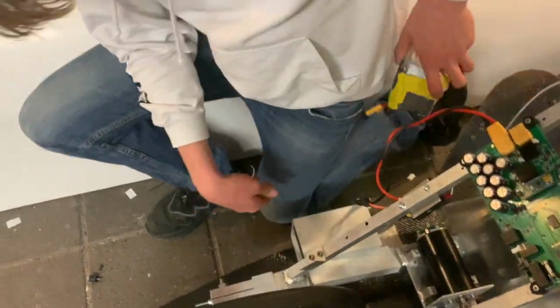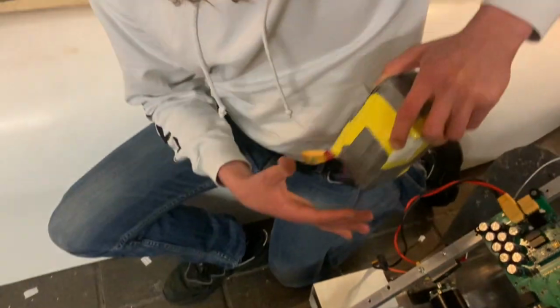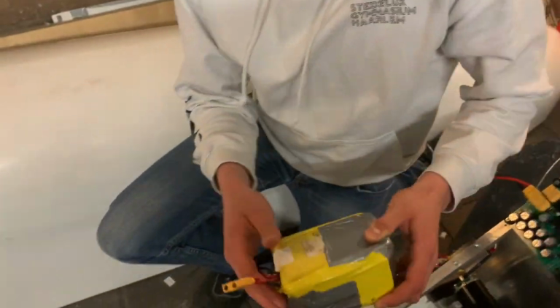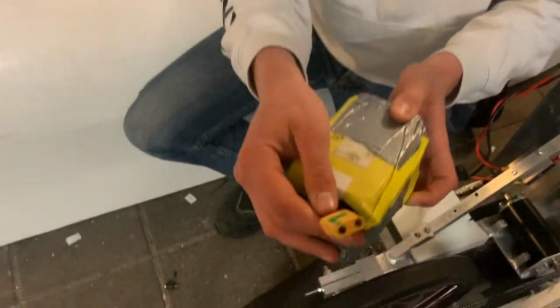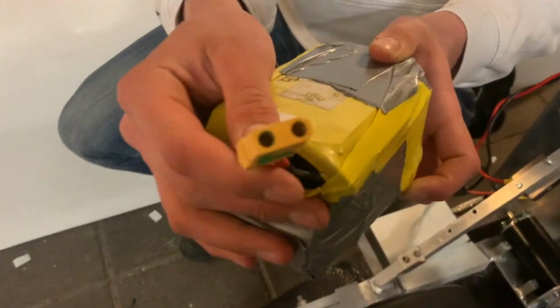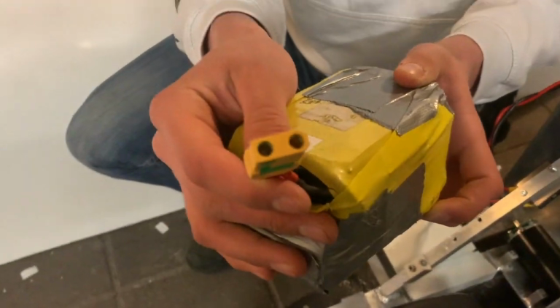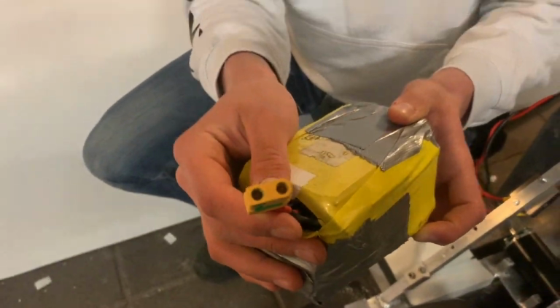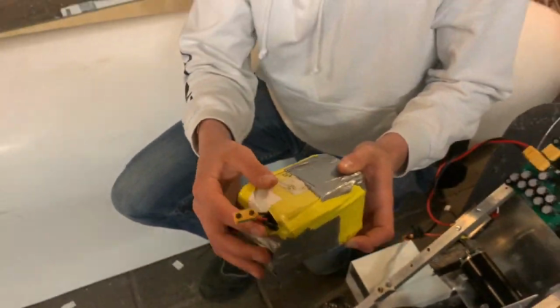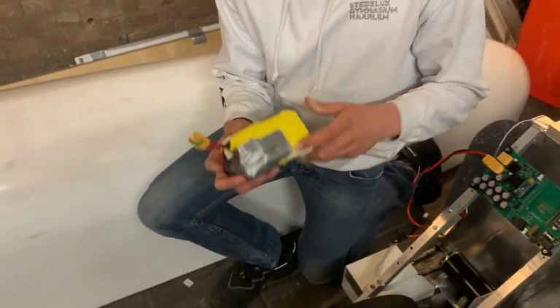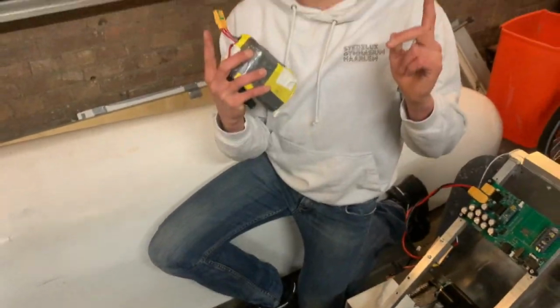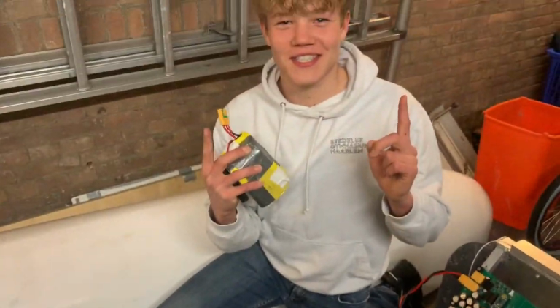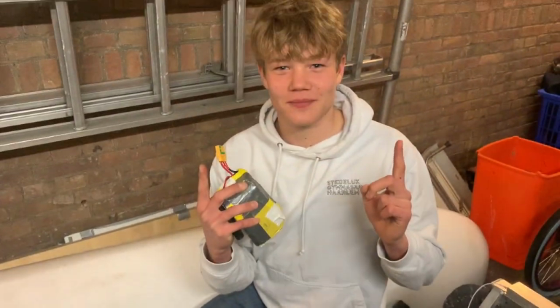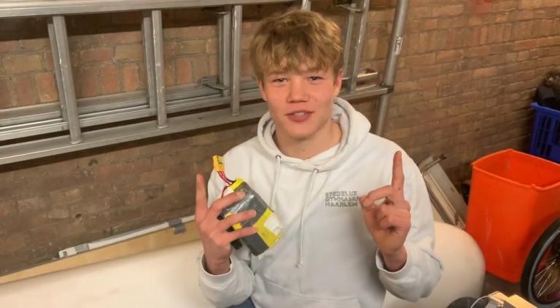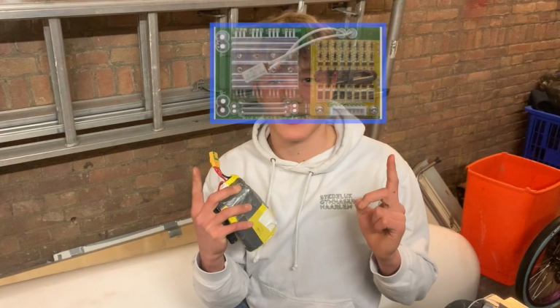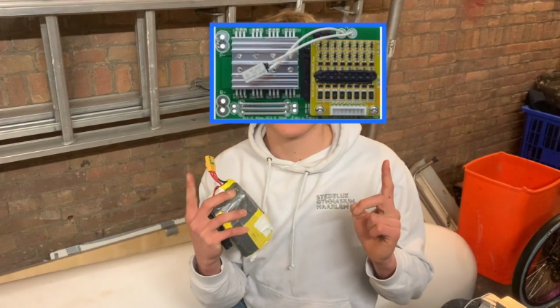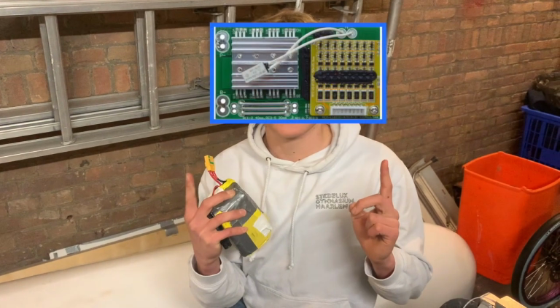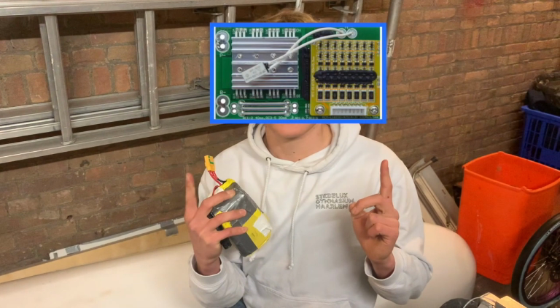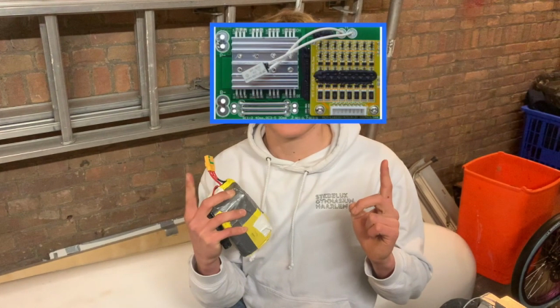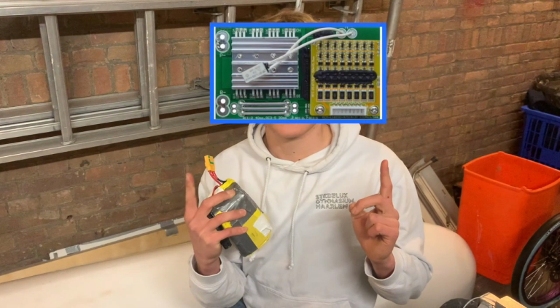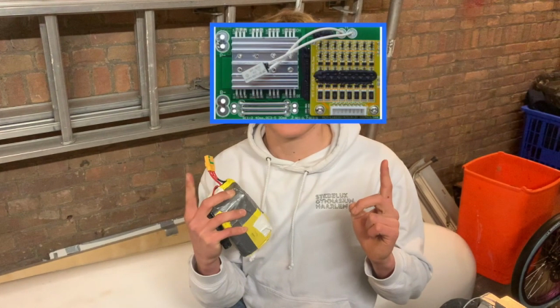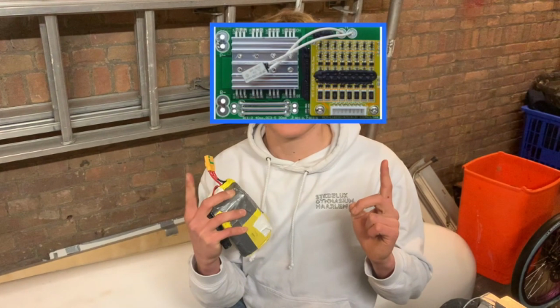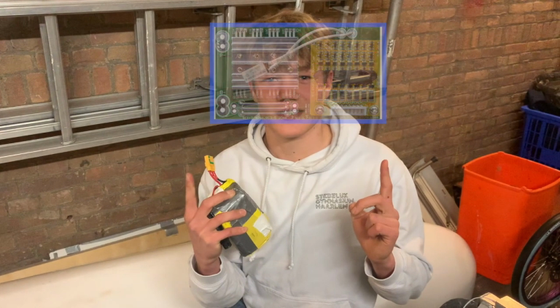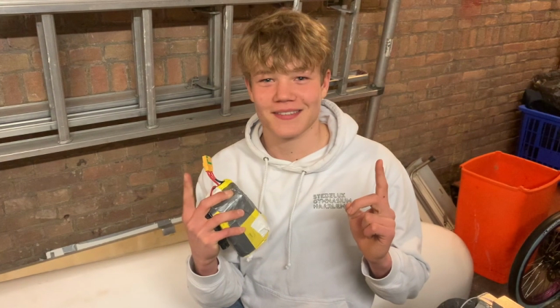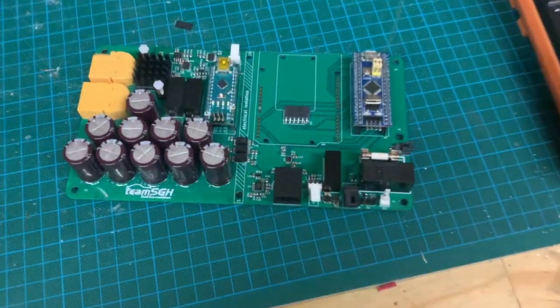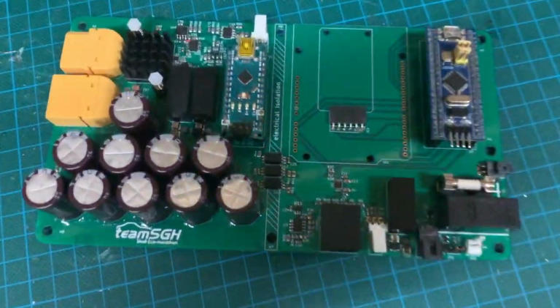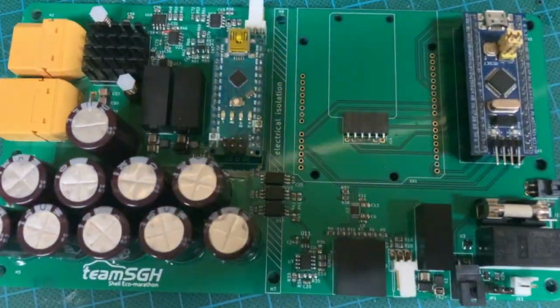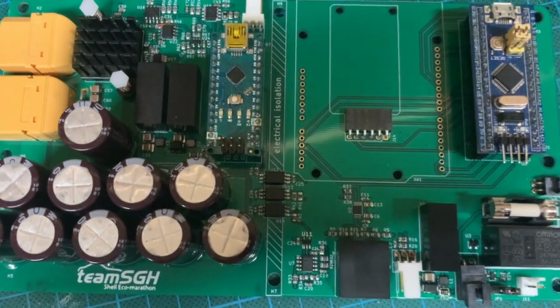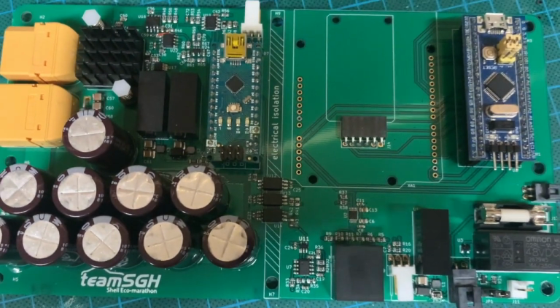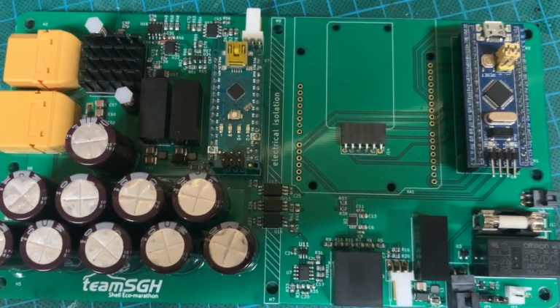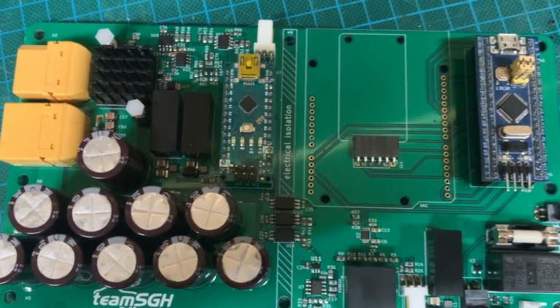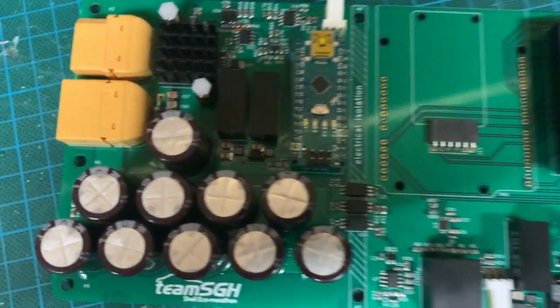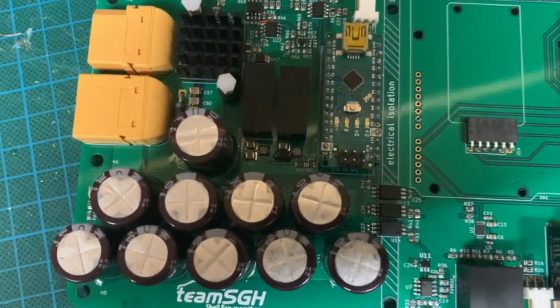It has only two terminals. And here you can see a picture of the BMS. And this is a close-up of our purpose-built motor controller.